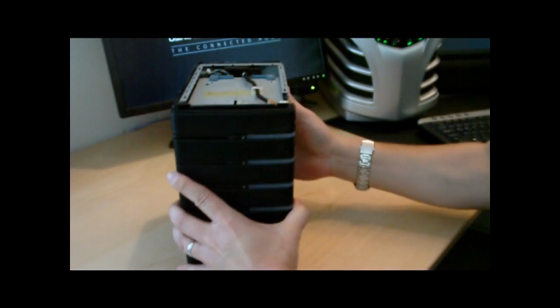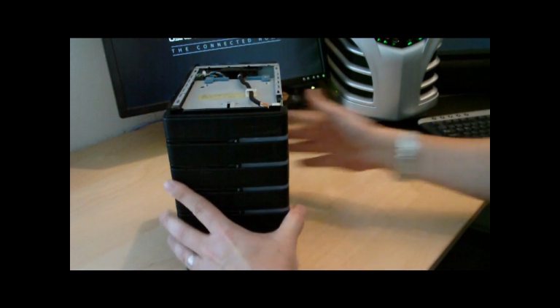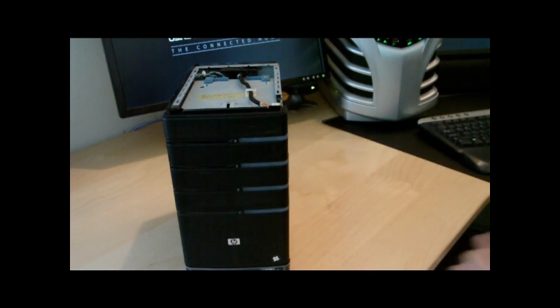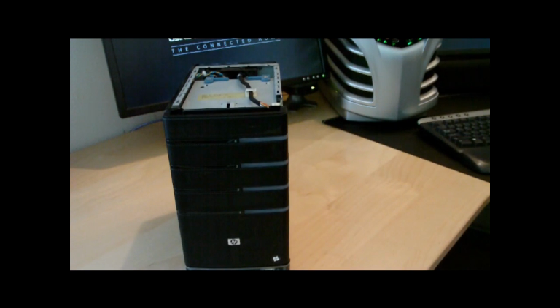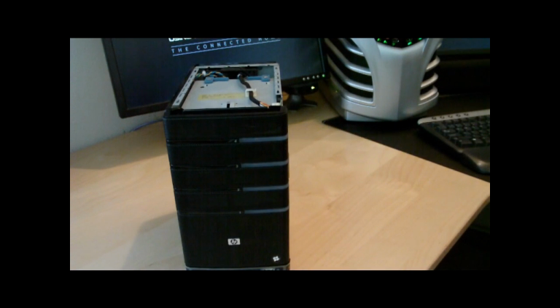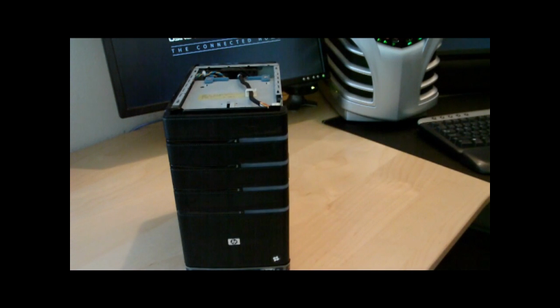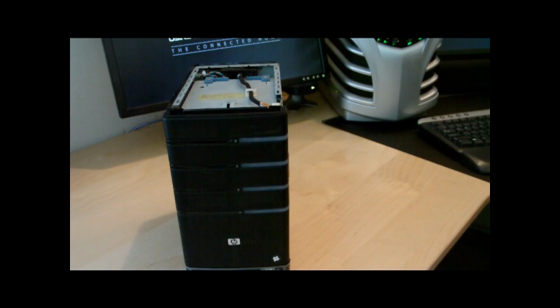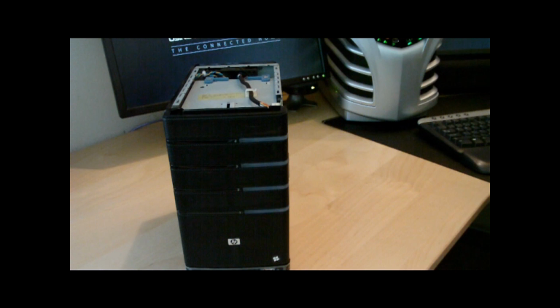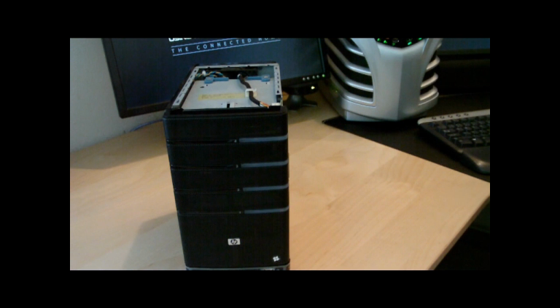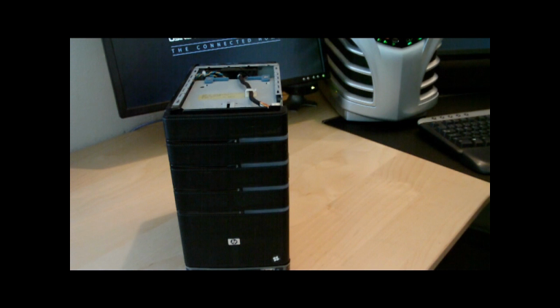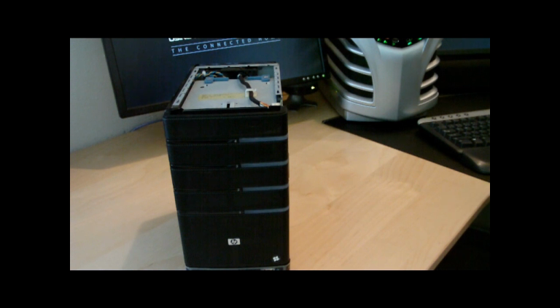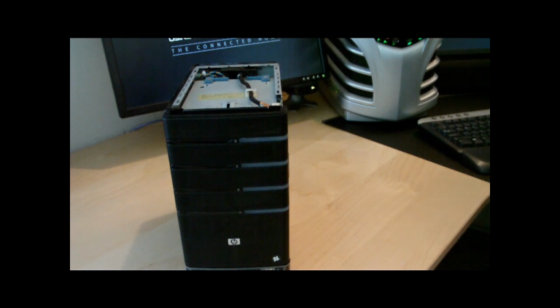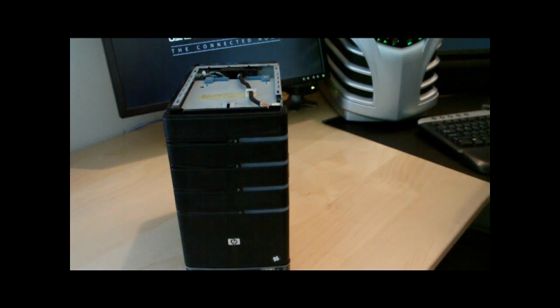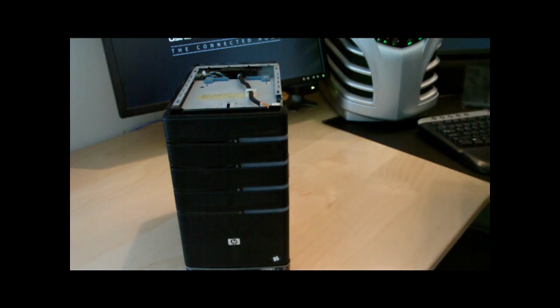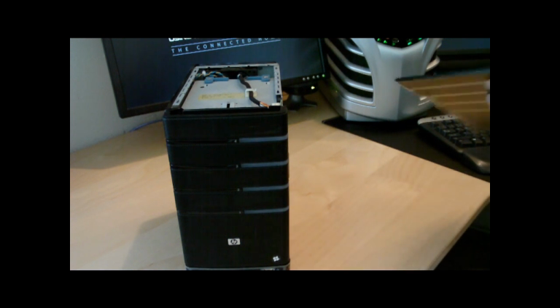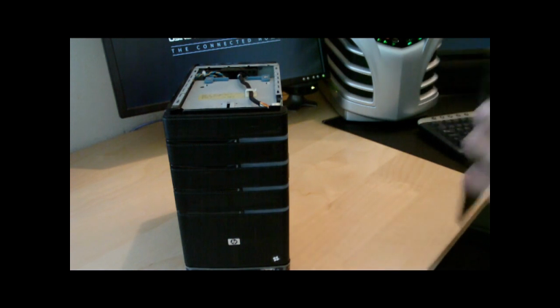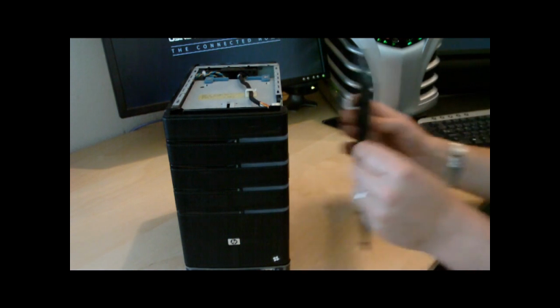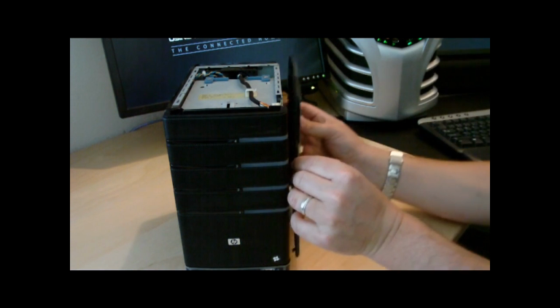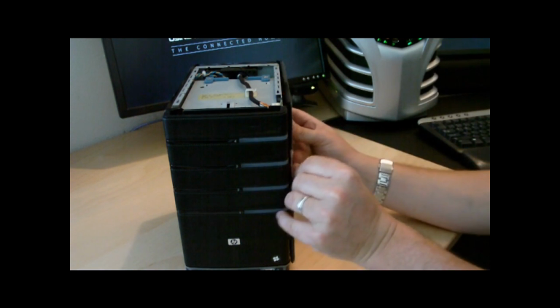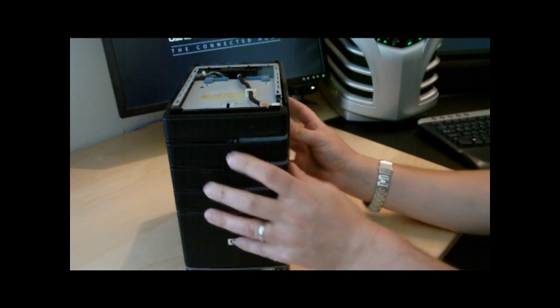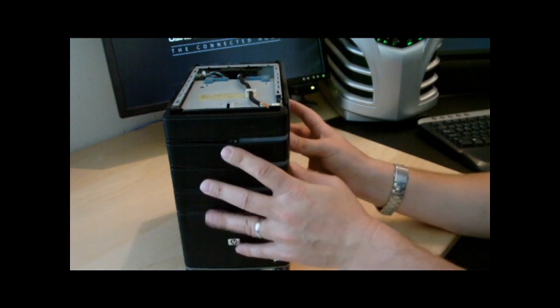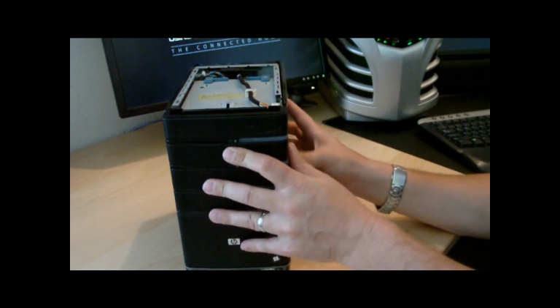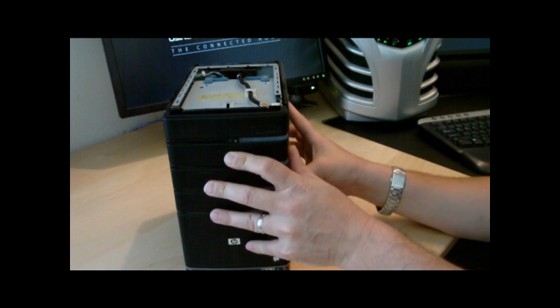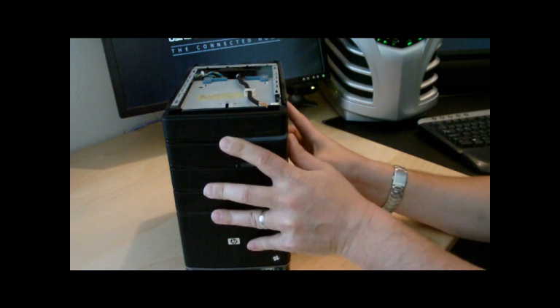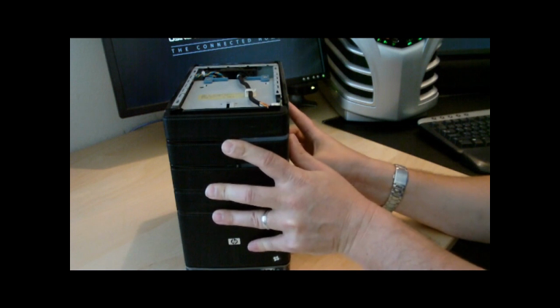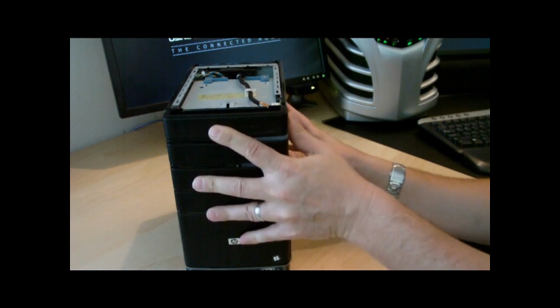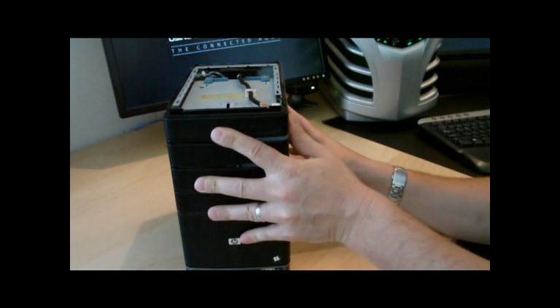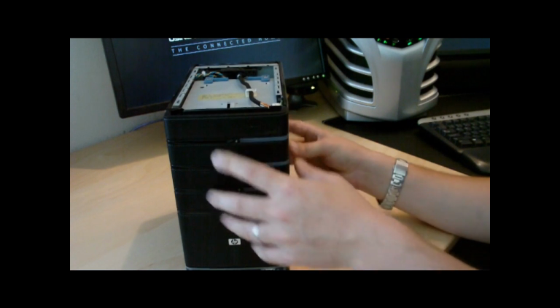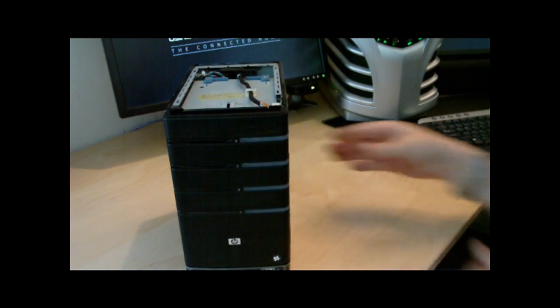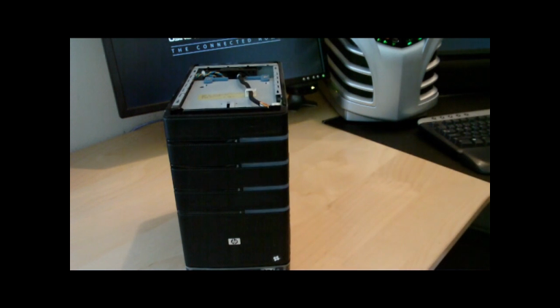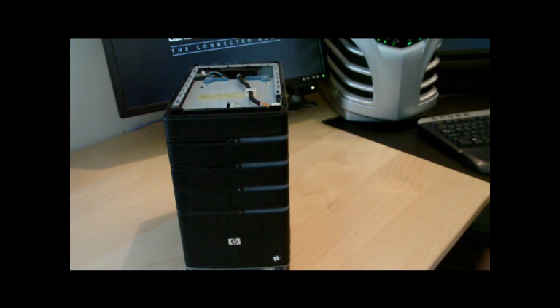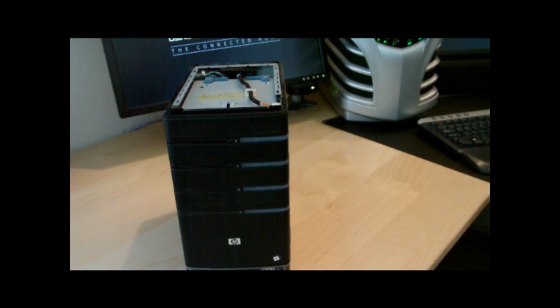The sides clip in much easier than they come out. How many times have you had your case apart on your 470? So many to count — at least 10 to 15 times.